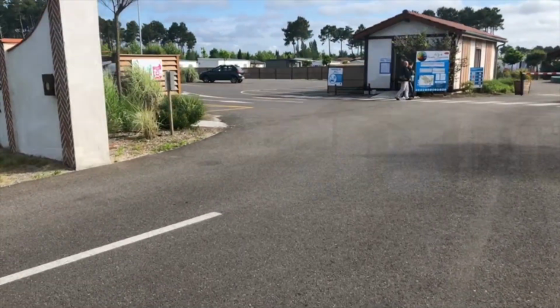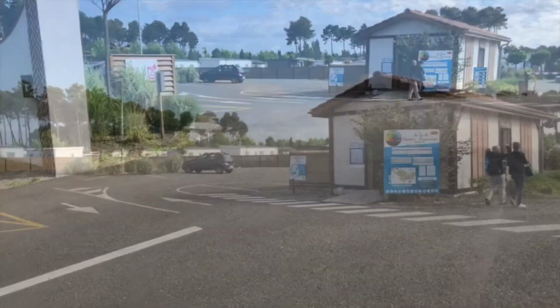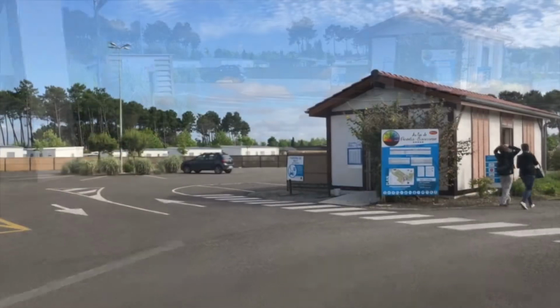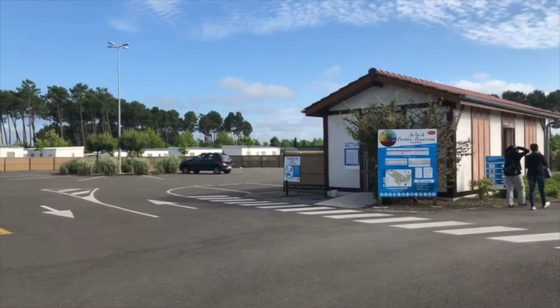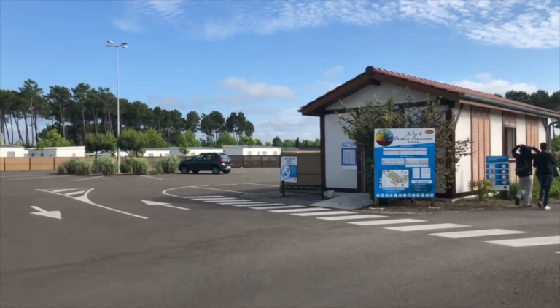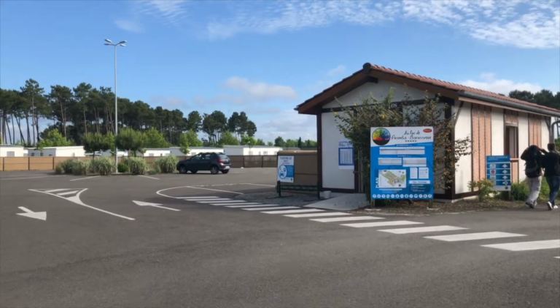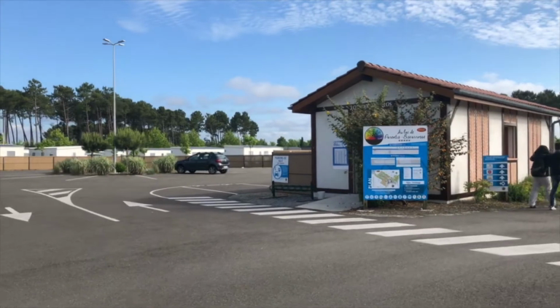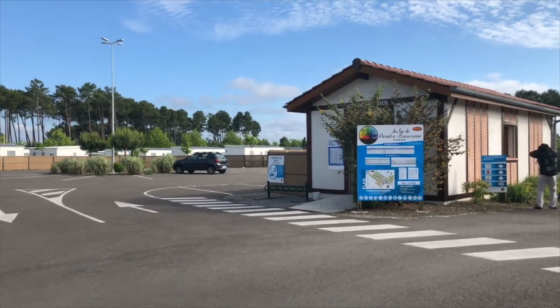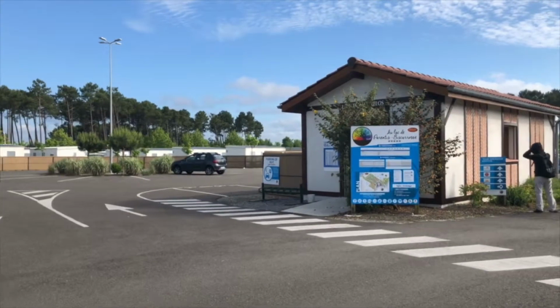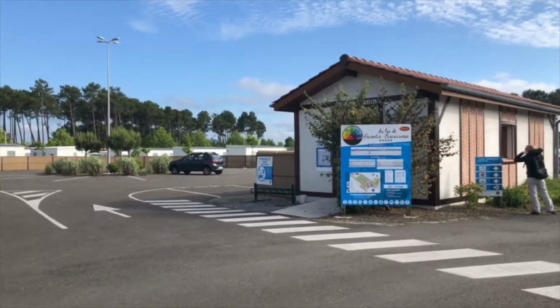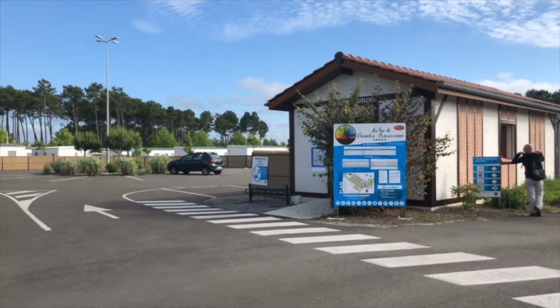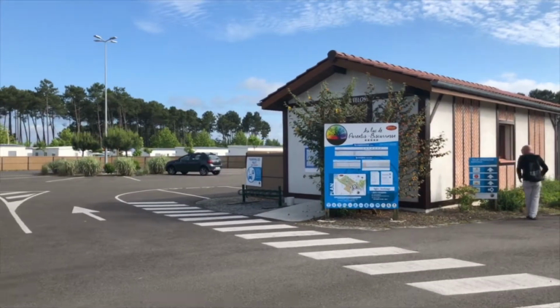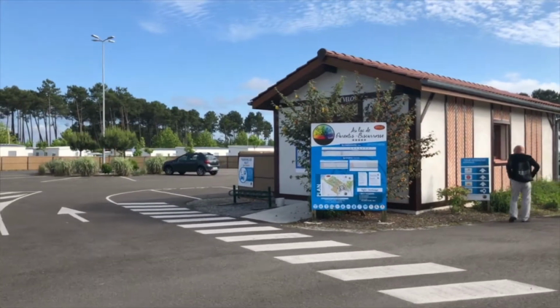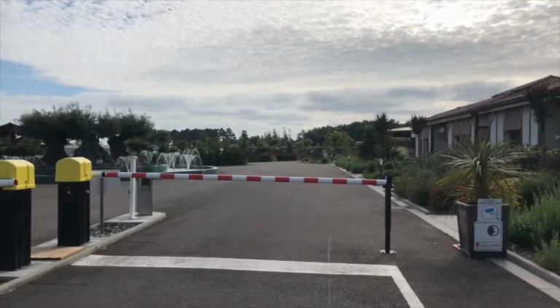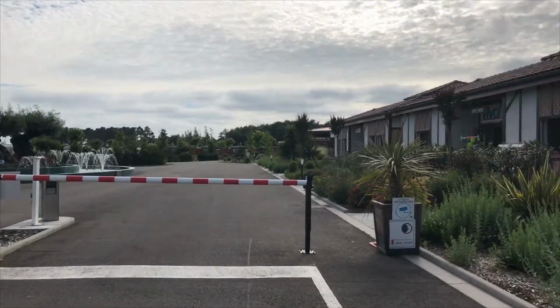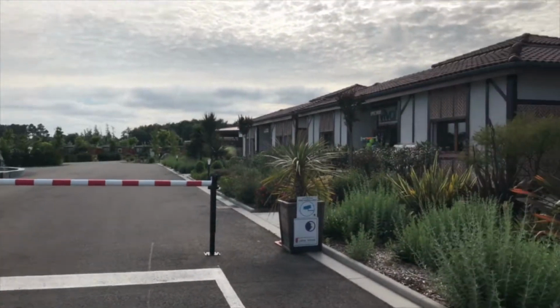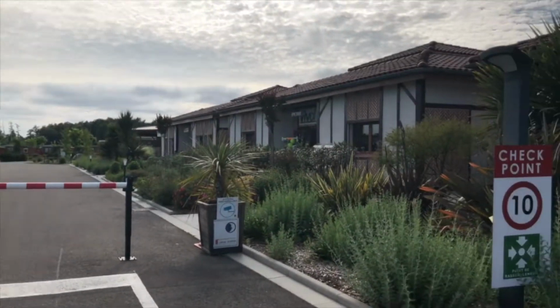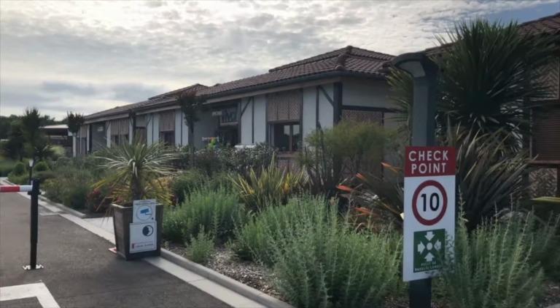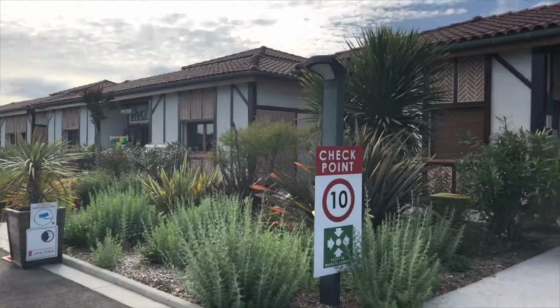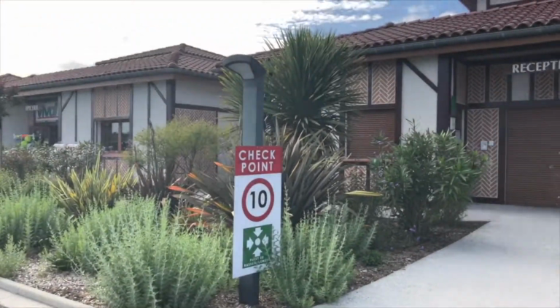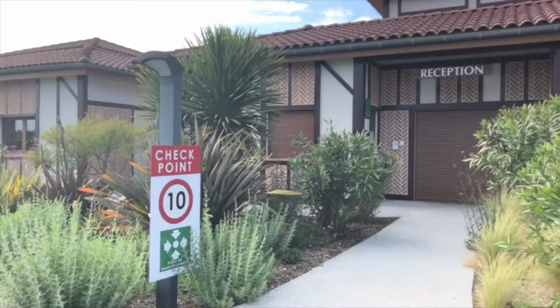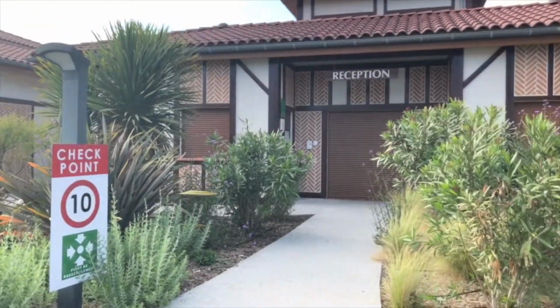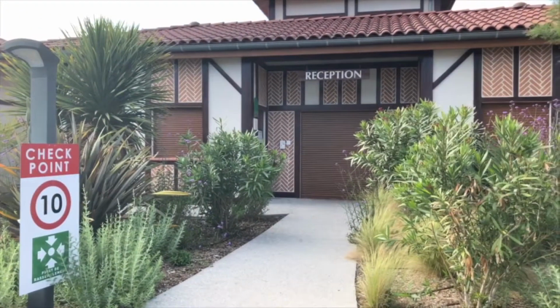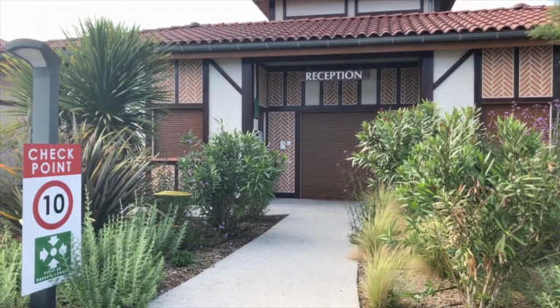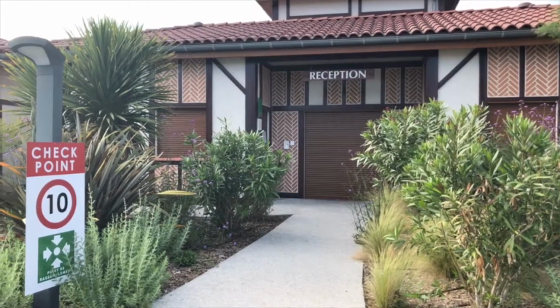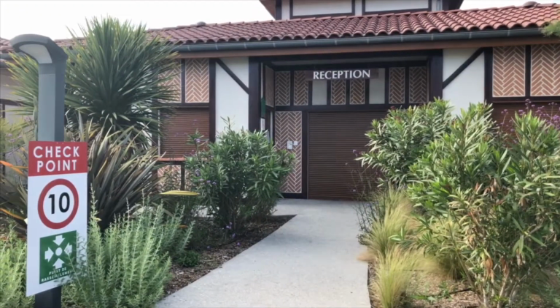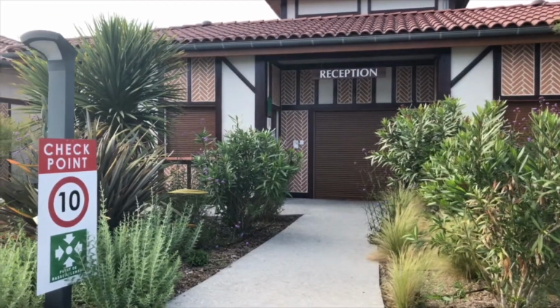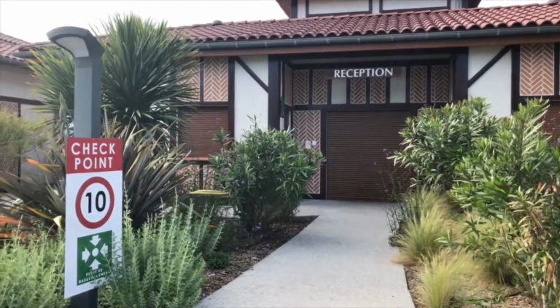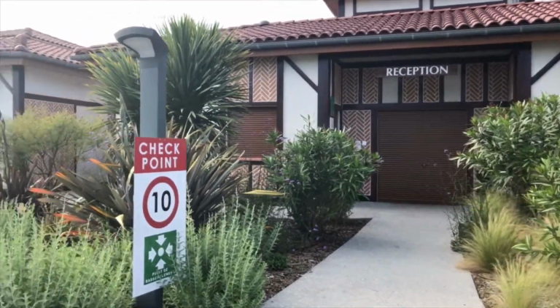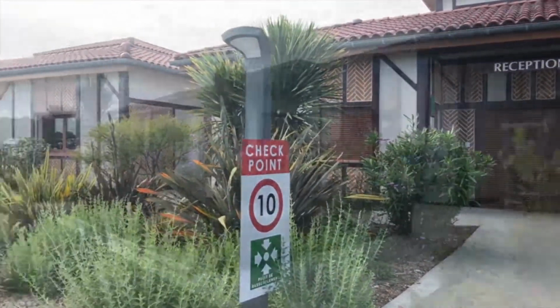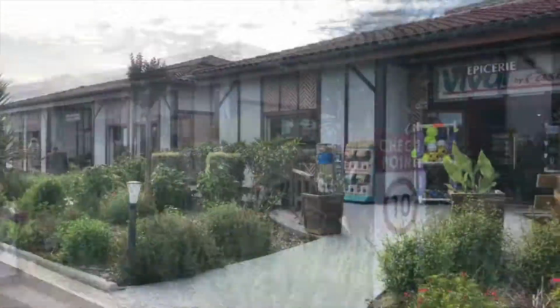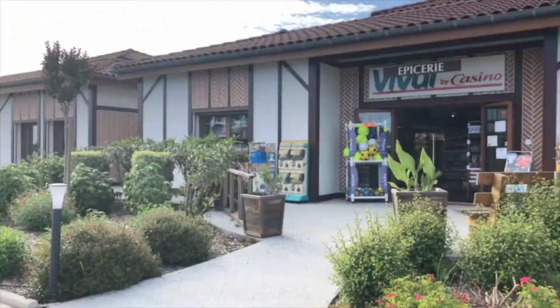The first thing you'll see as you come into the campsite is the bike hire store. This is open every day and for a few euros you can hire a bike. On the other side of the entrance you'll find the reception, which is open daily and has free Wi-Fi.